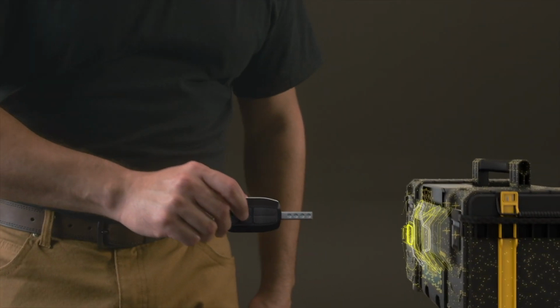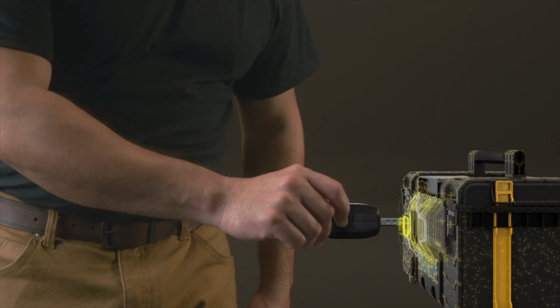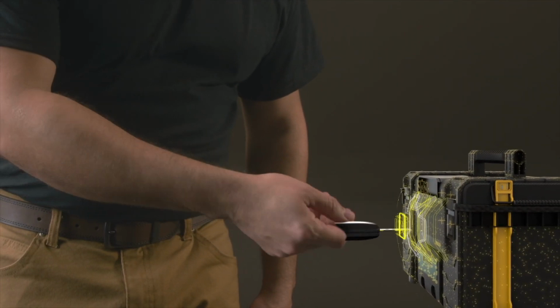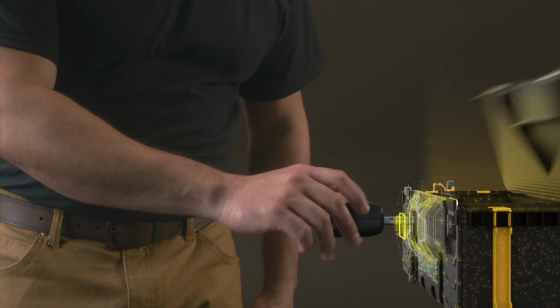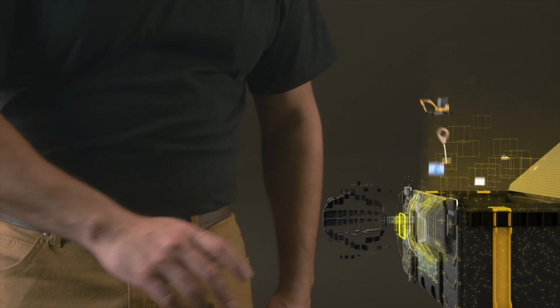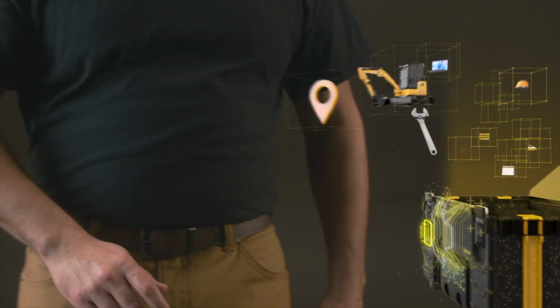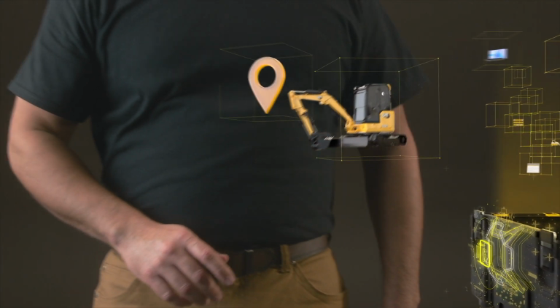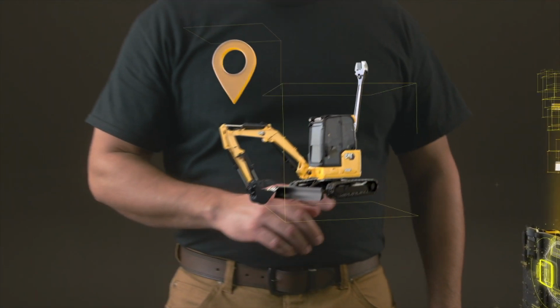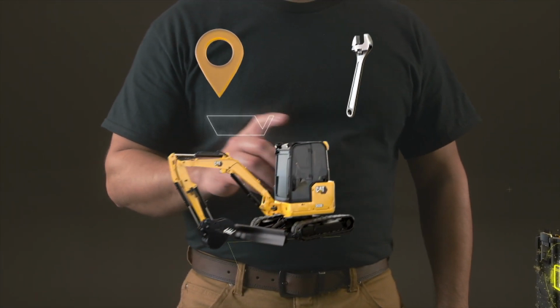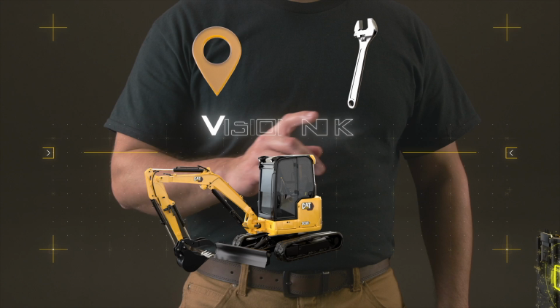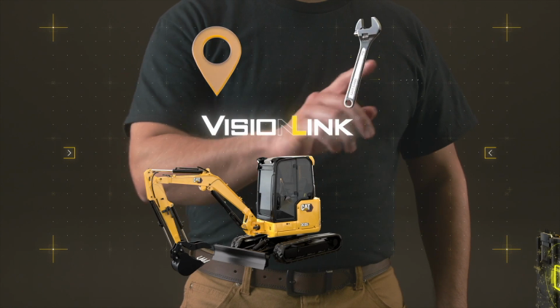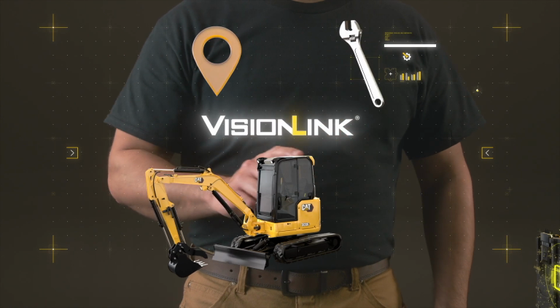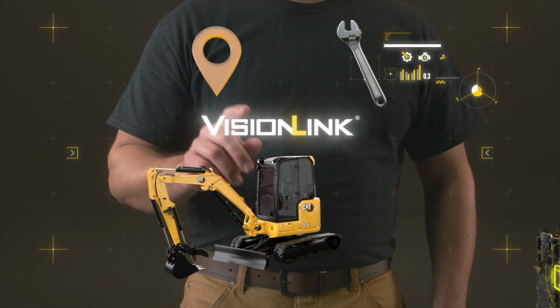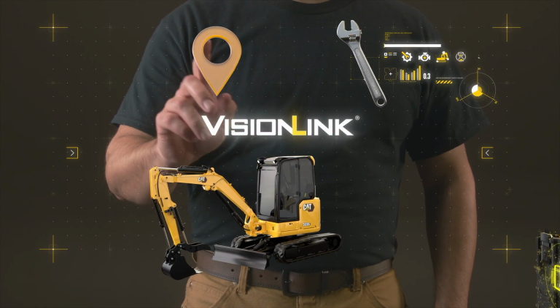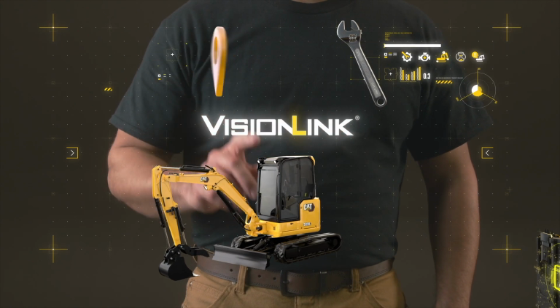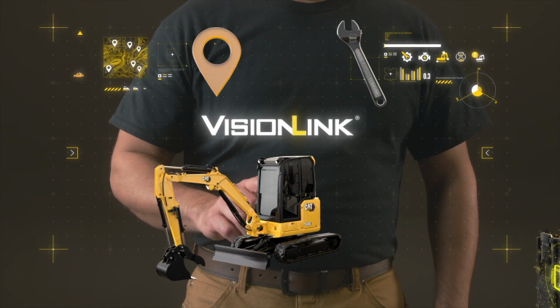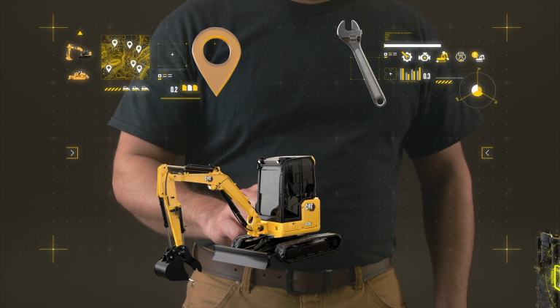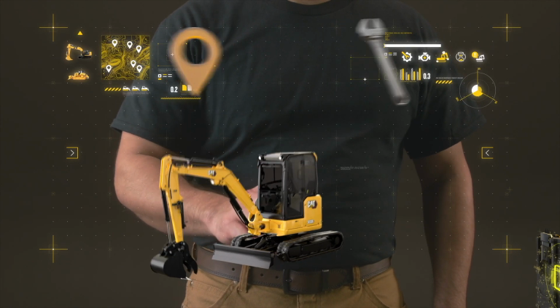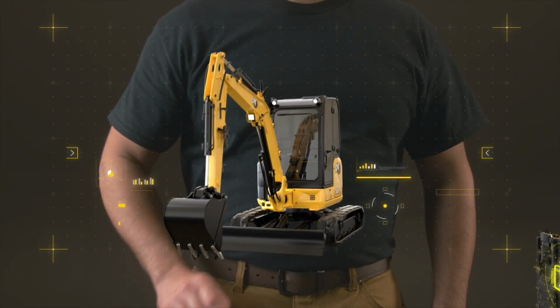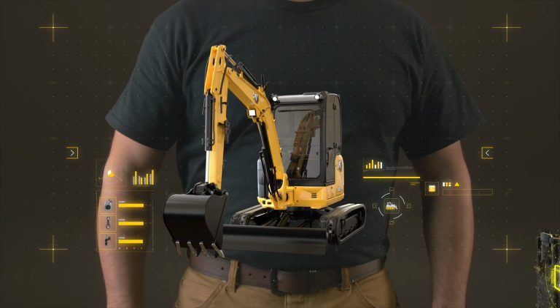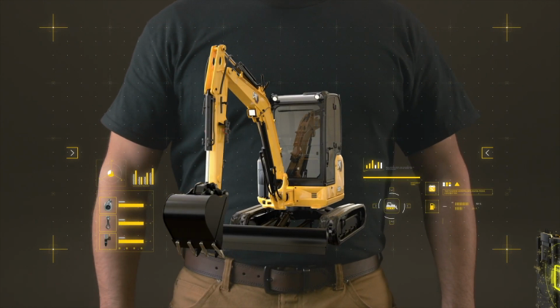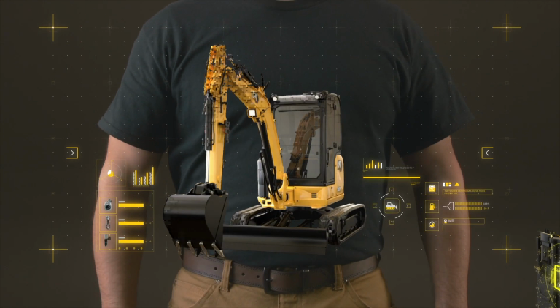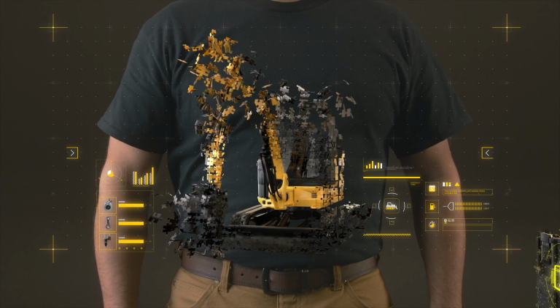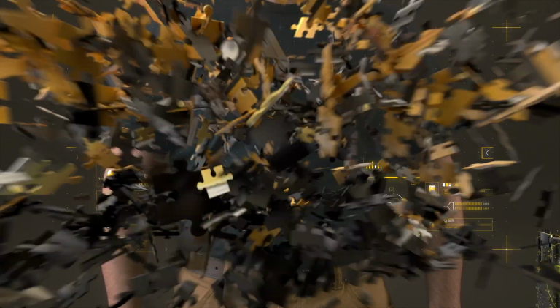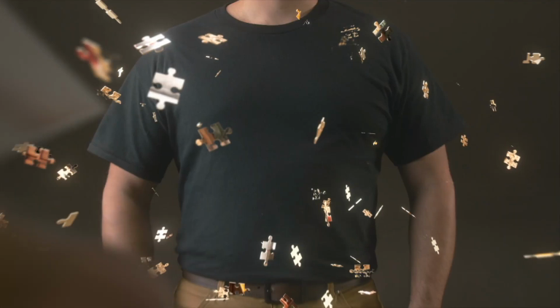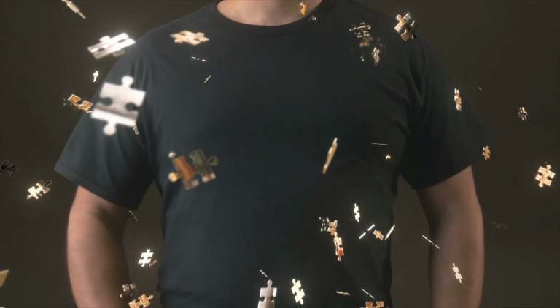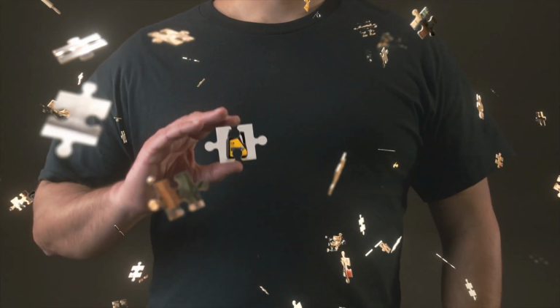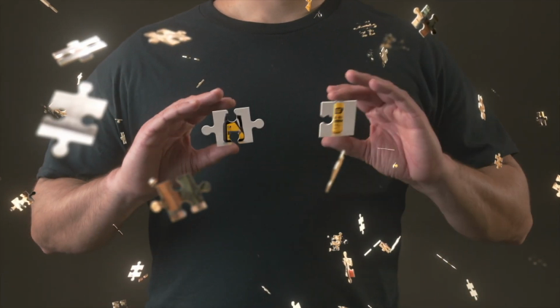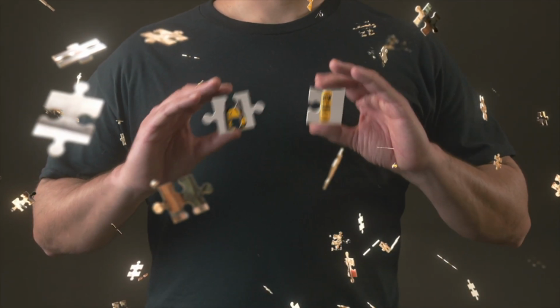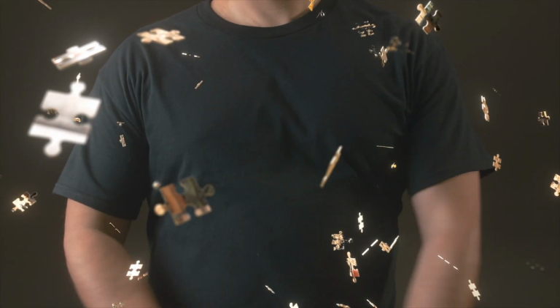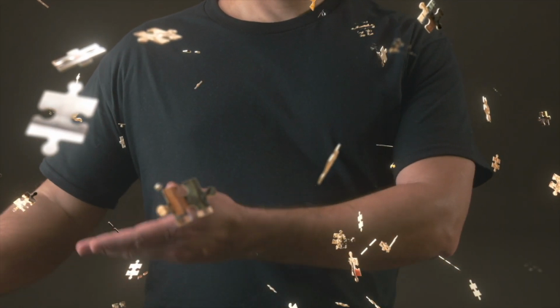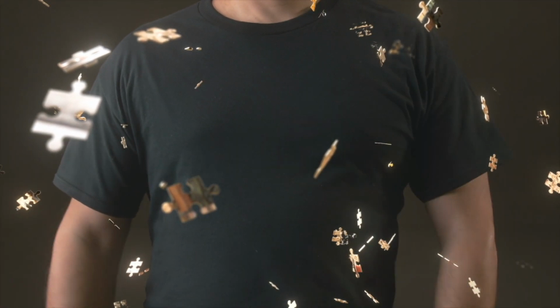Unlock the performance you've been missing with Visionly. Shop online for the perfect fit for your CAT equipment anytime, anywhere — from filters and fluids to maintenance and repair kits.